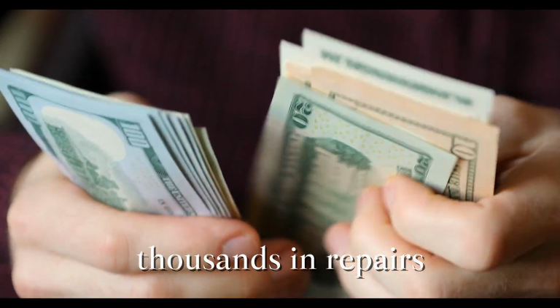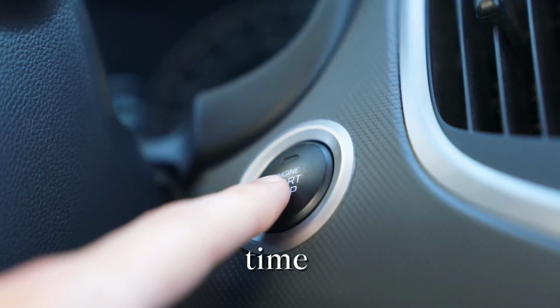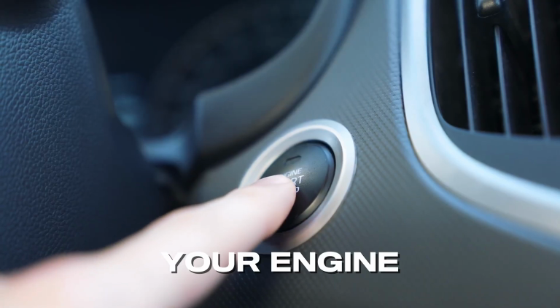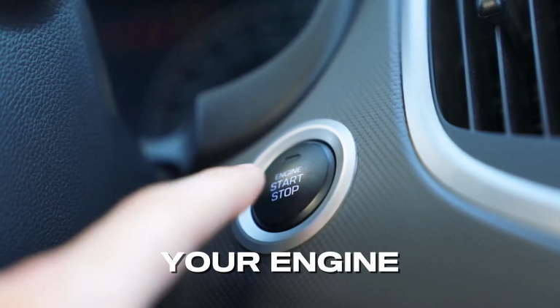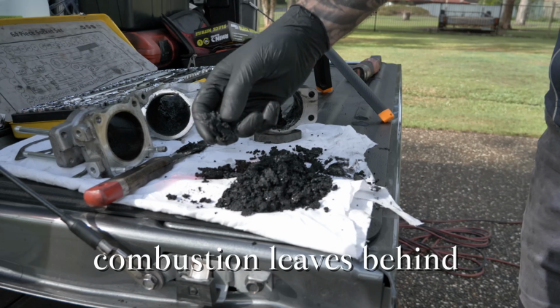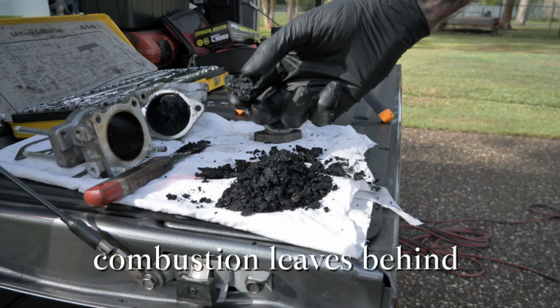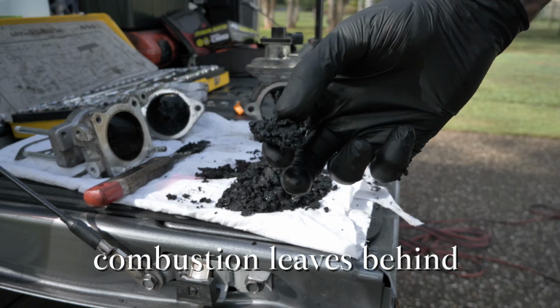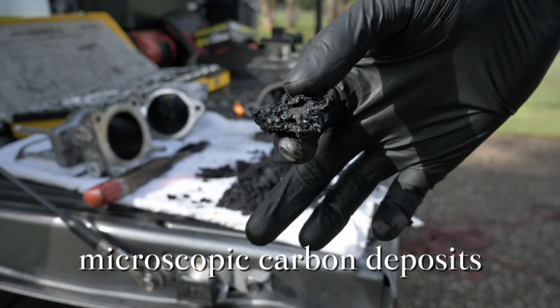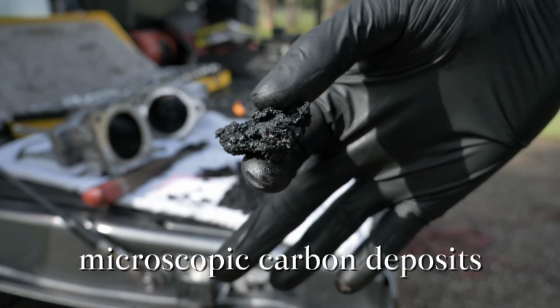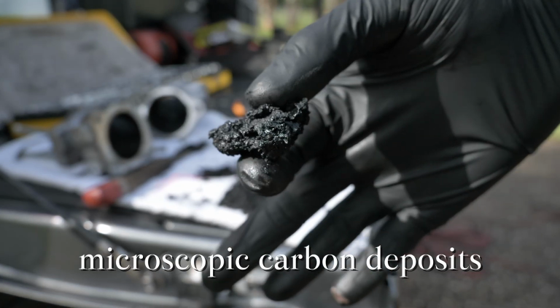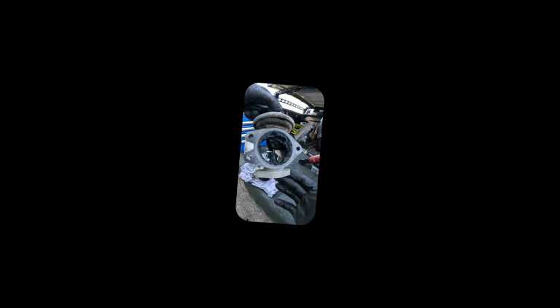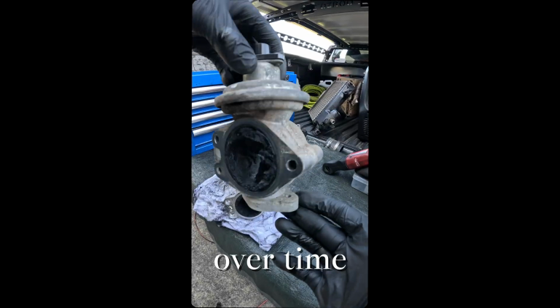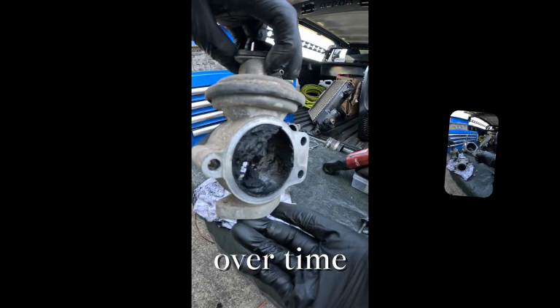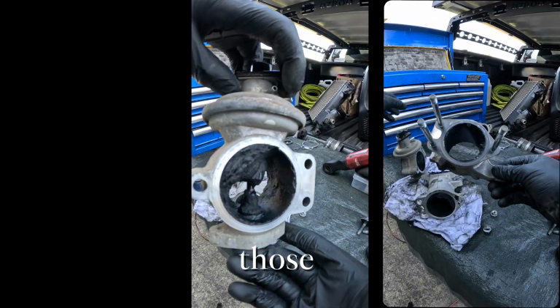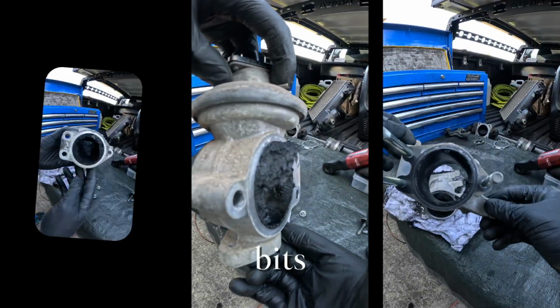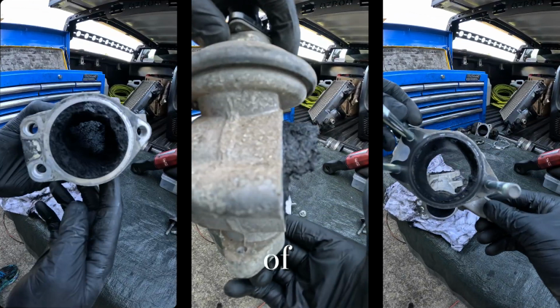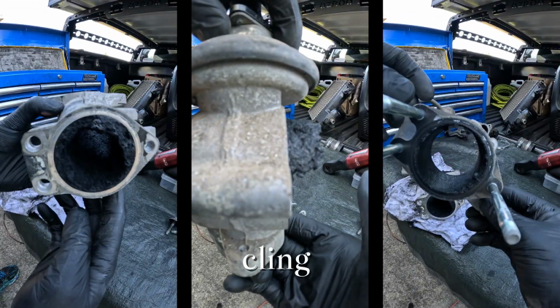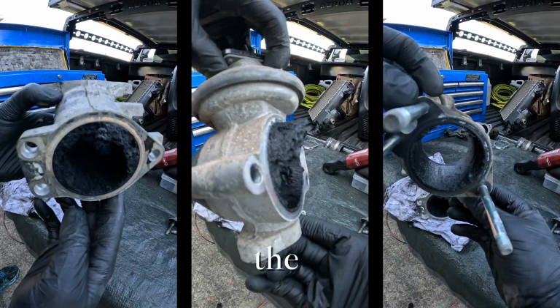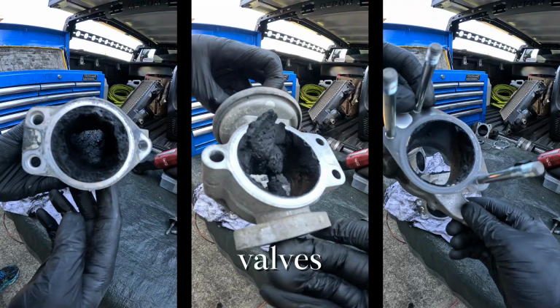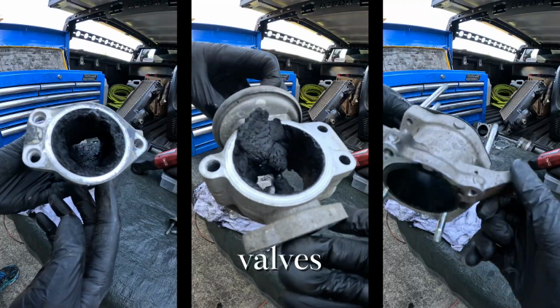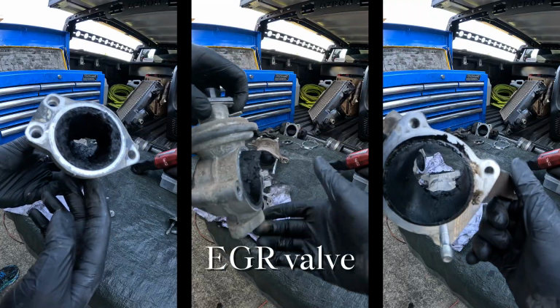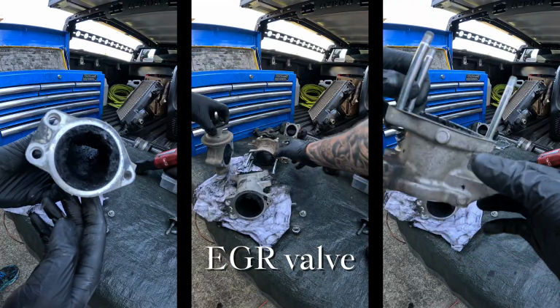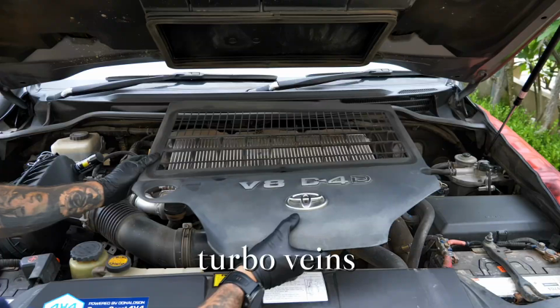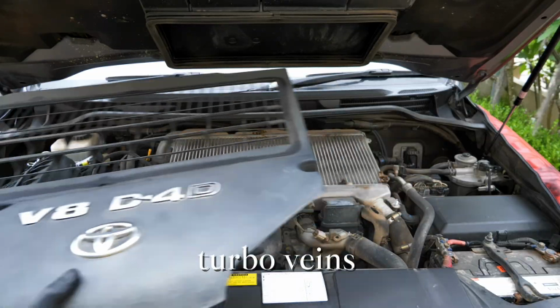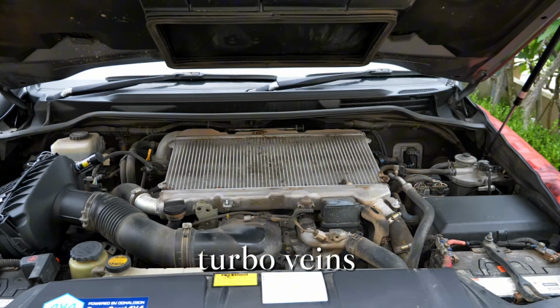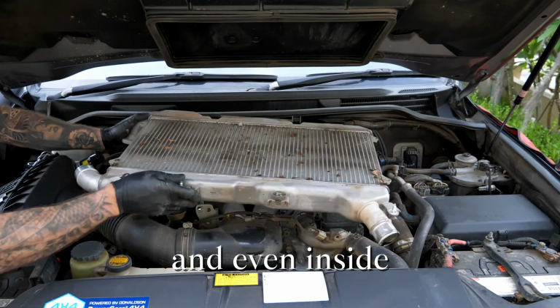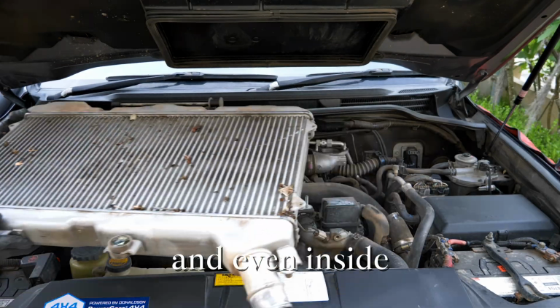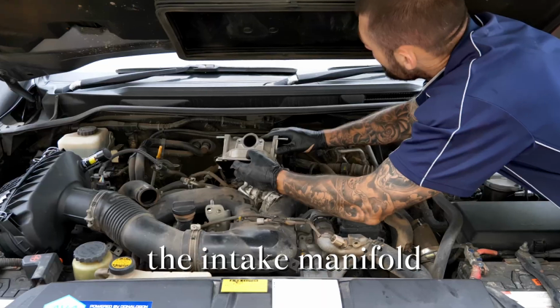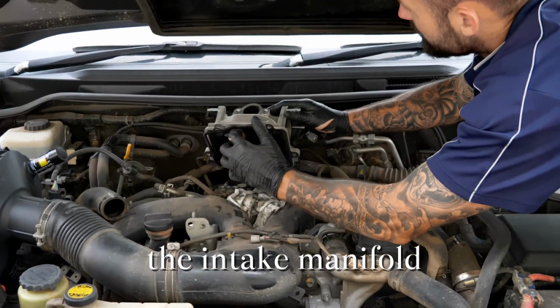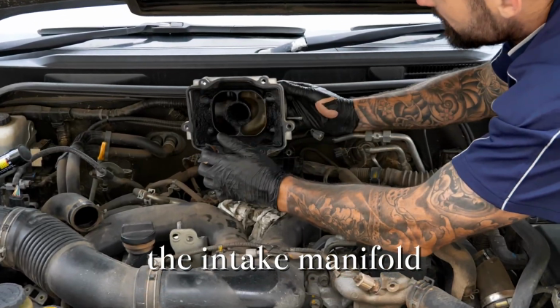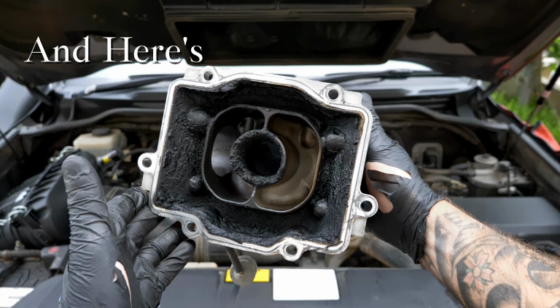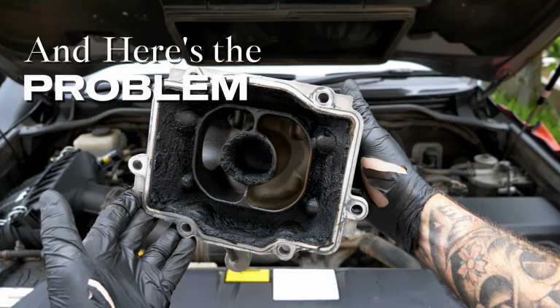Every time you start your engine, combustion leaves behind microscopic carbon deposits. Over time, those tiny bits of soot cling to the intake valves, EGR valve, turbo vanes, and even inside the intake manifold. And here's the problem.